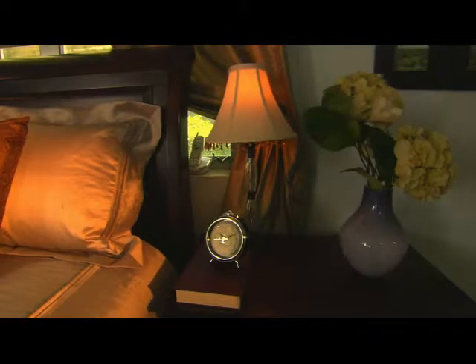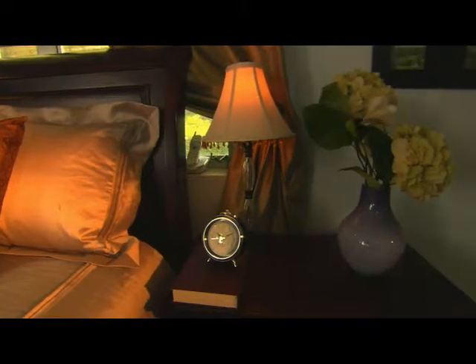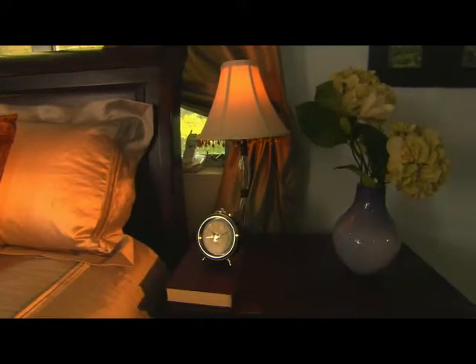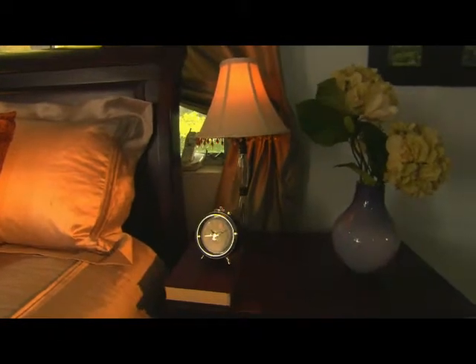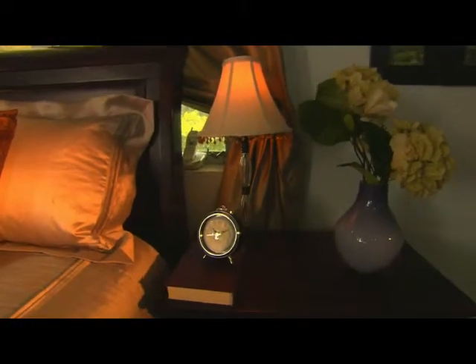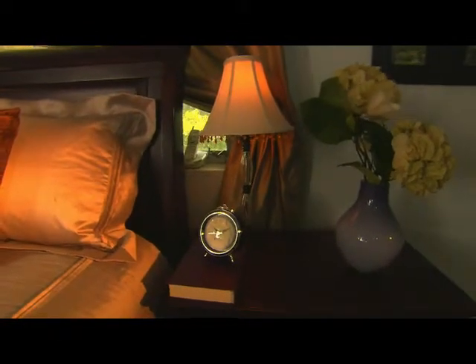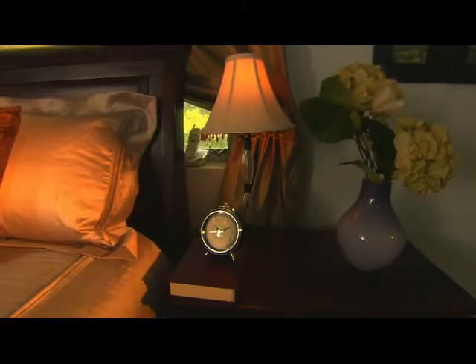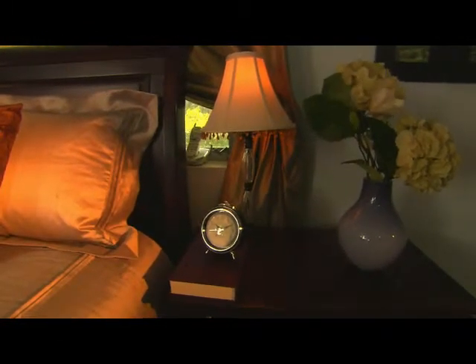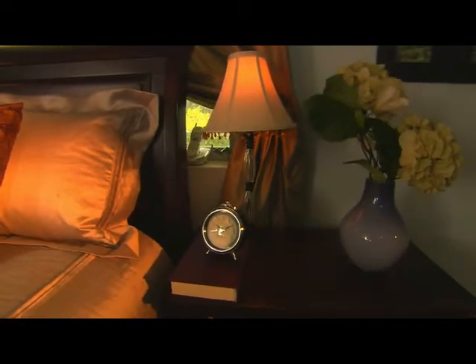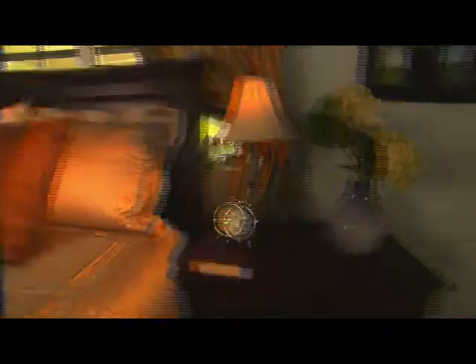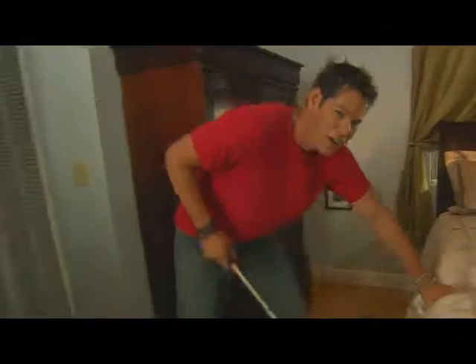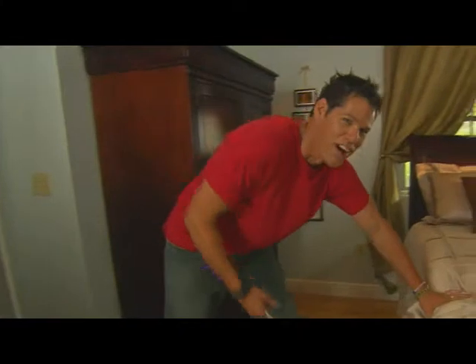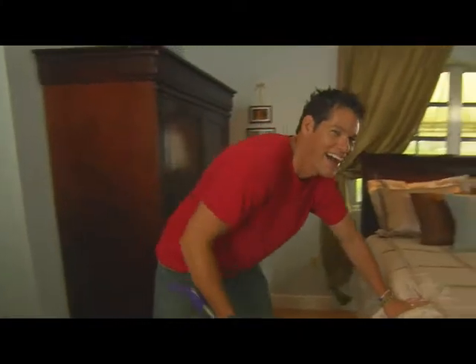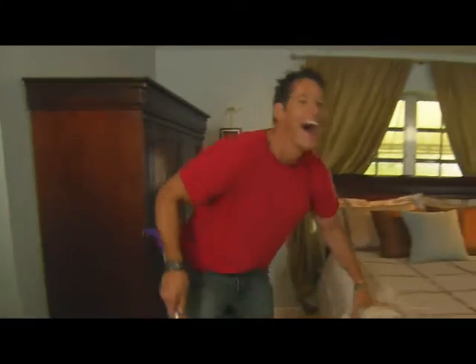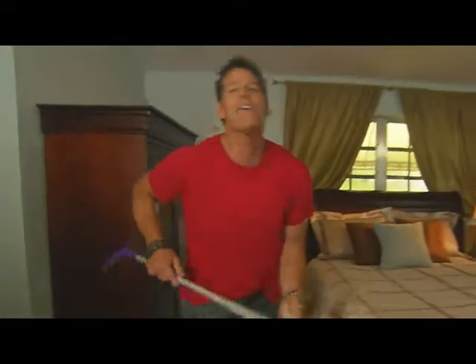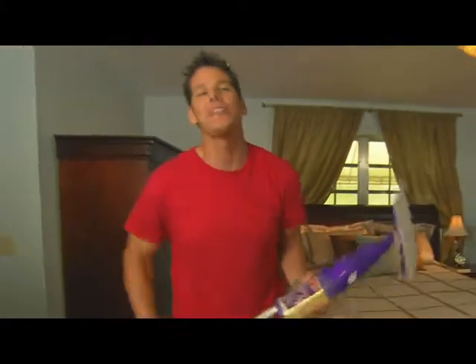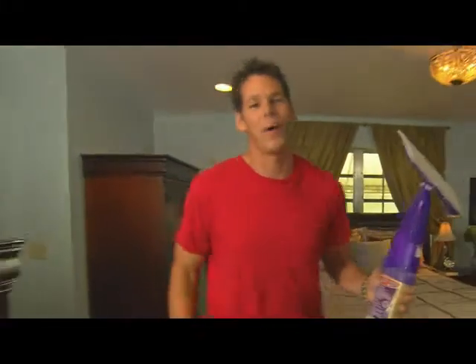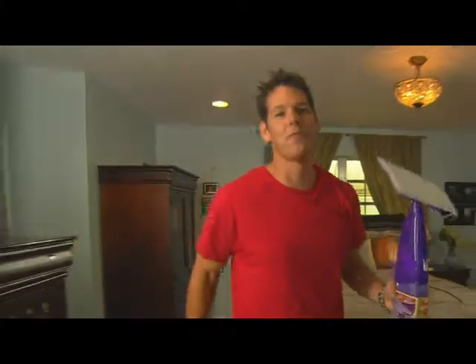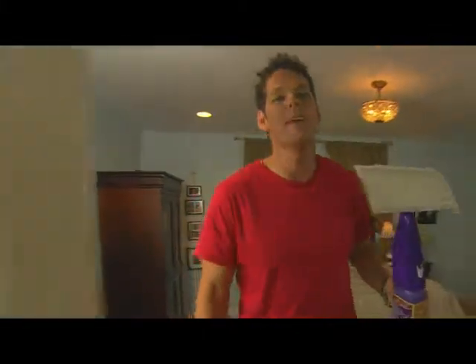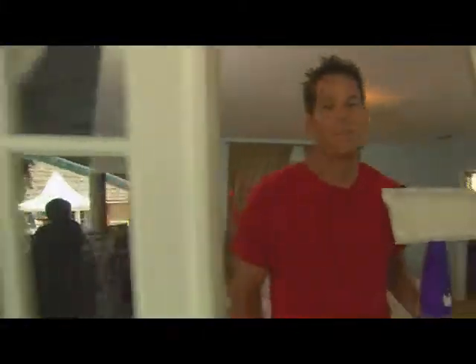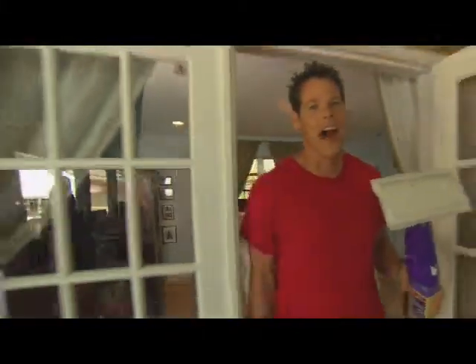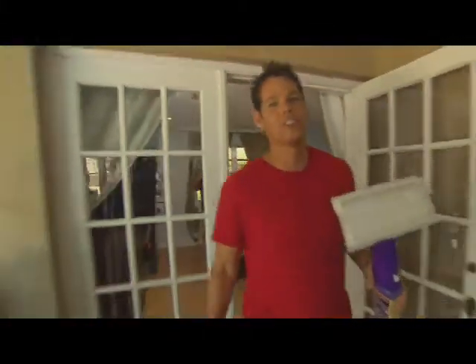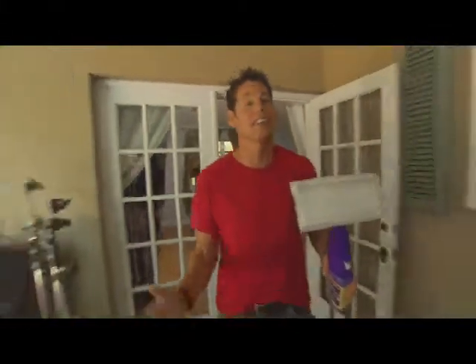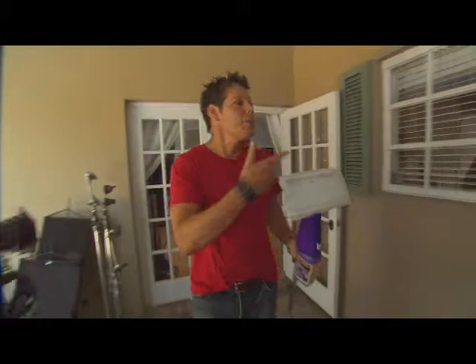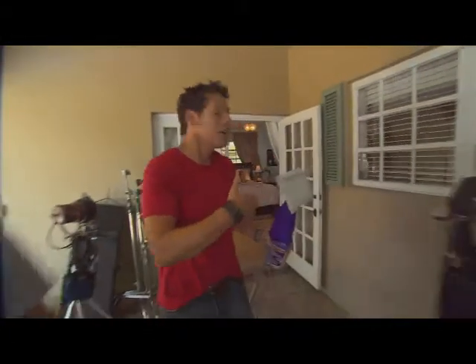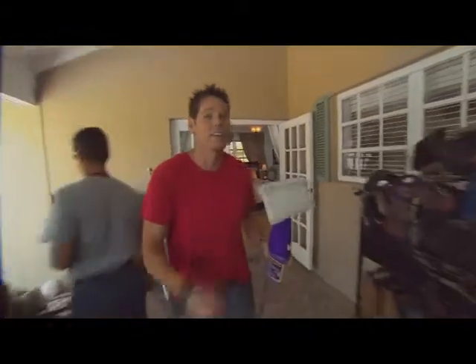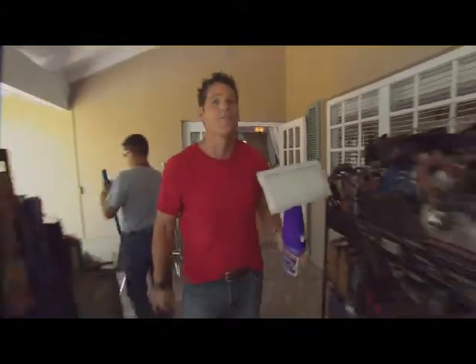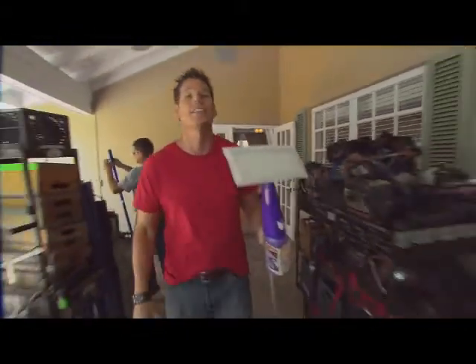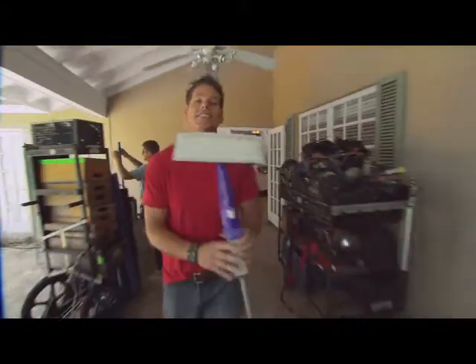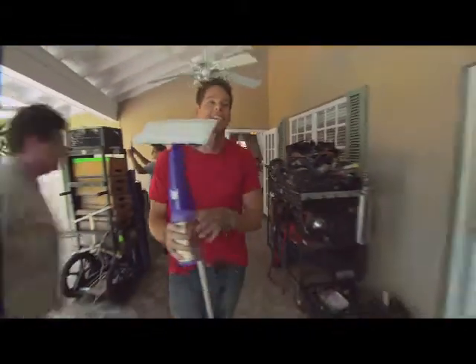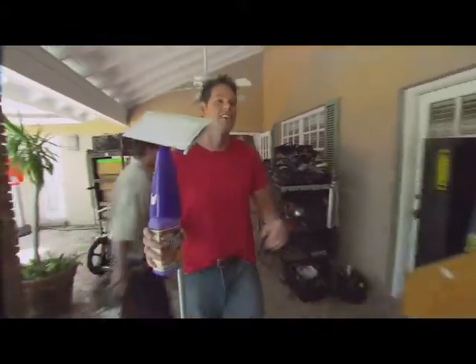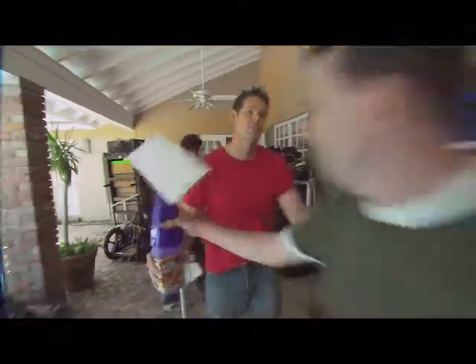Now that is dirt. Oh, hi. I'm Patrick Brown from Homemade Simple, and I was just cleaning up on set around here before we get to the next scene. Can I borrow that? Sure.